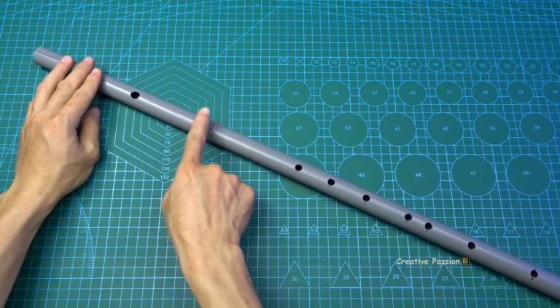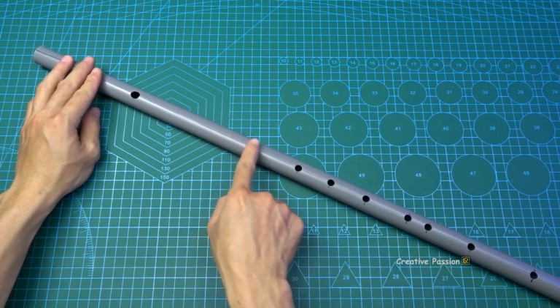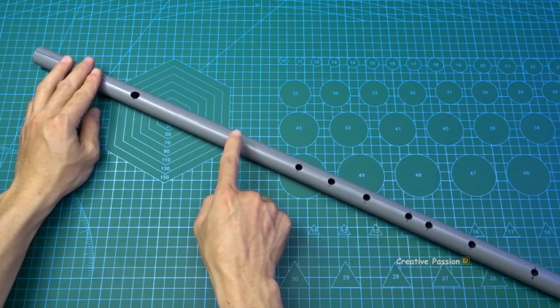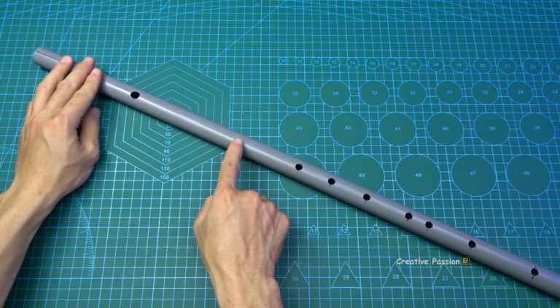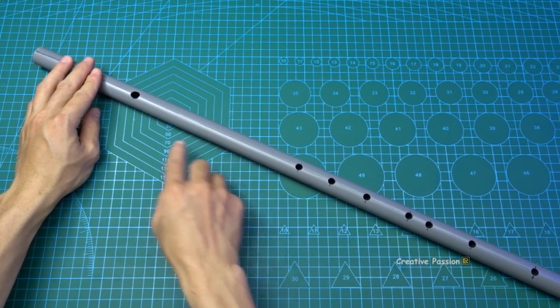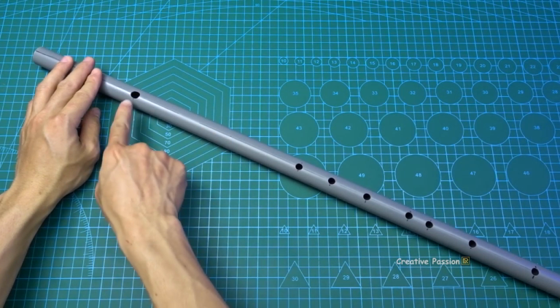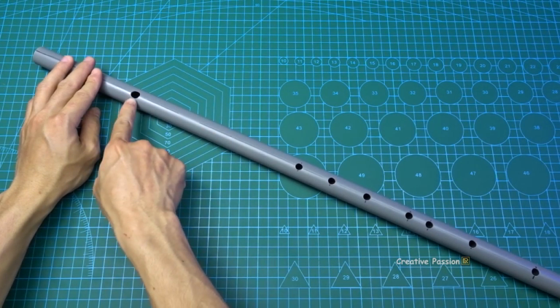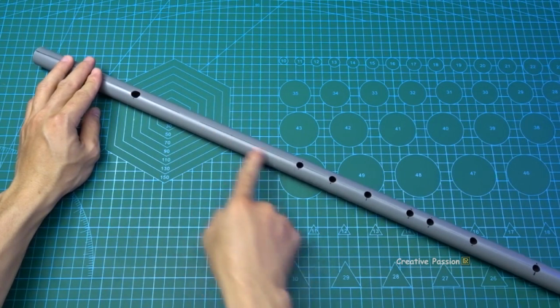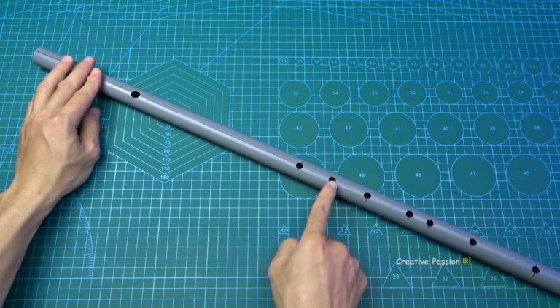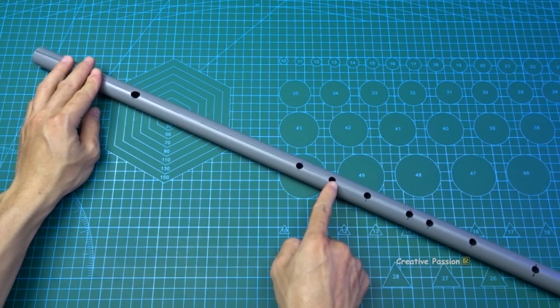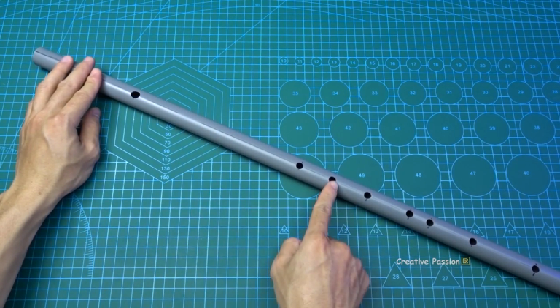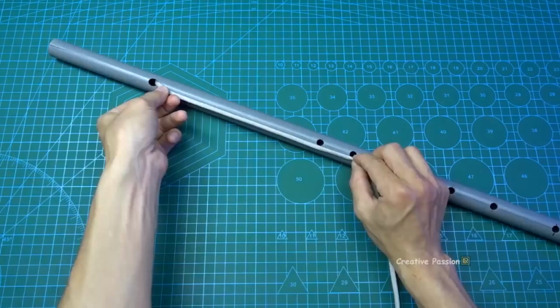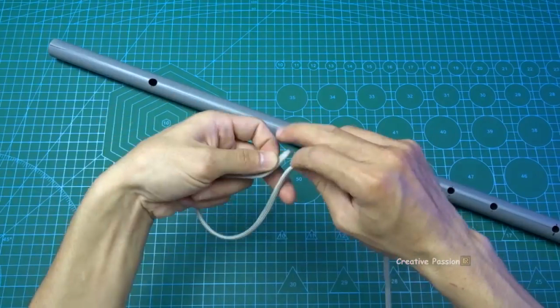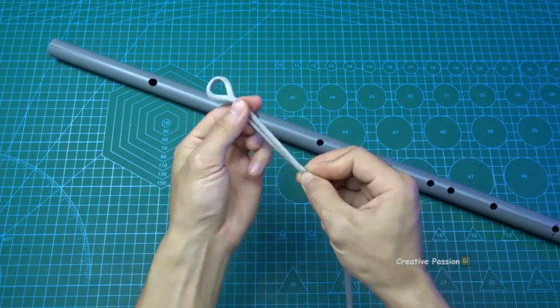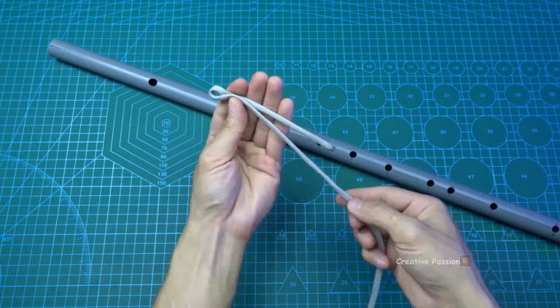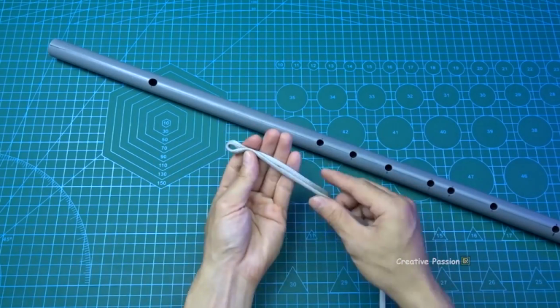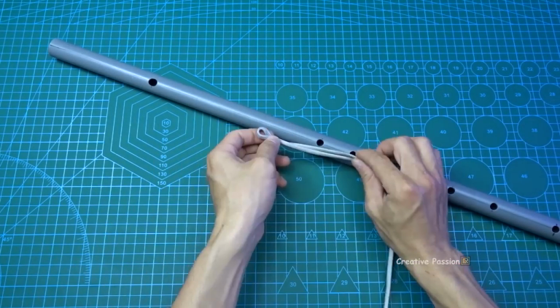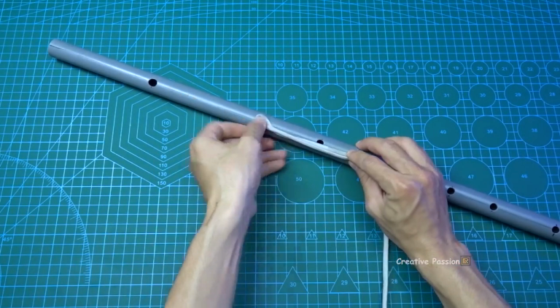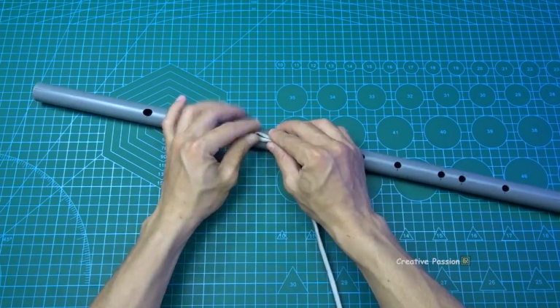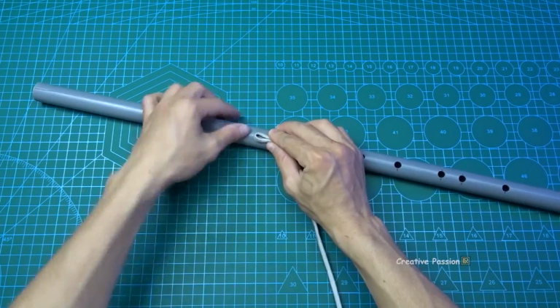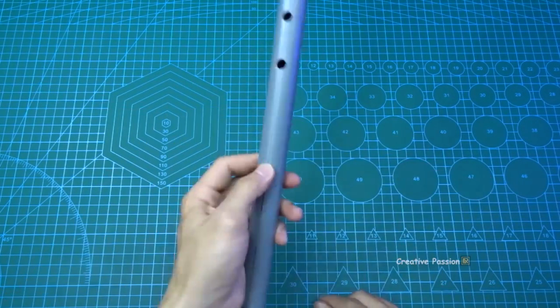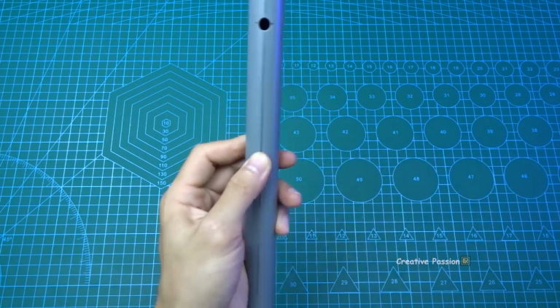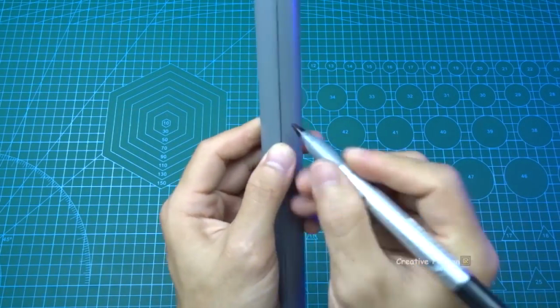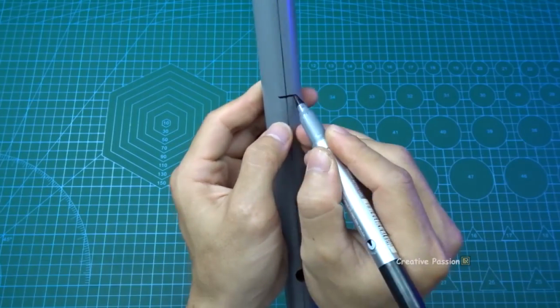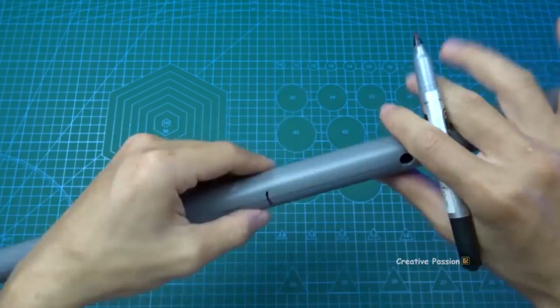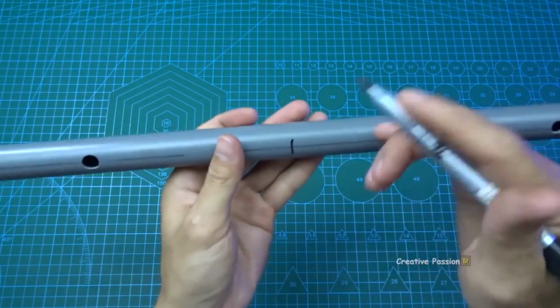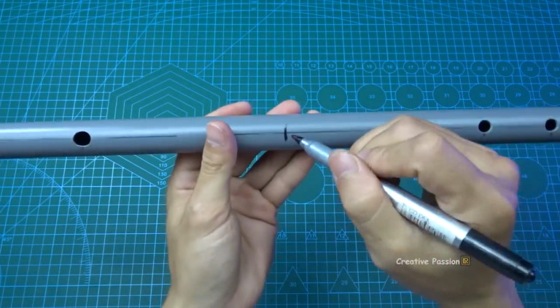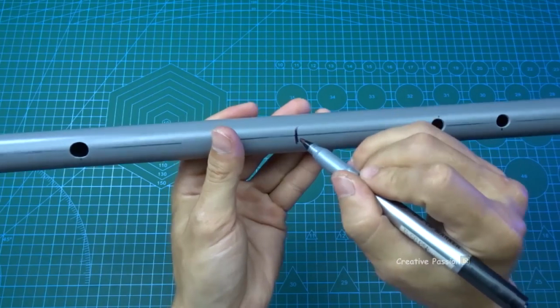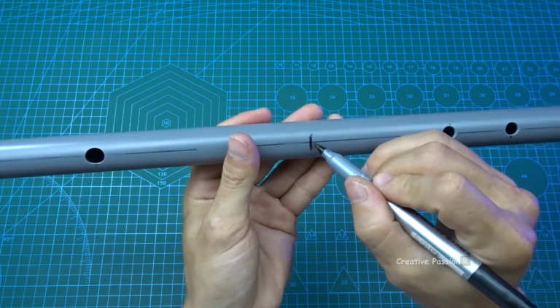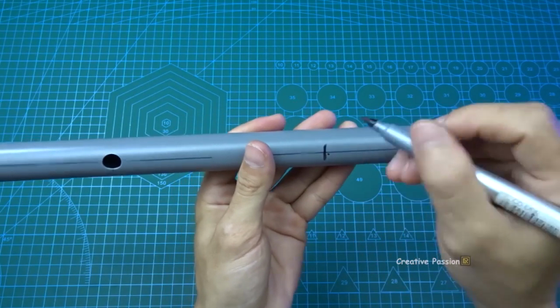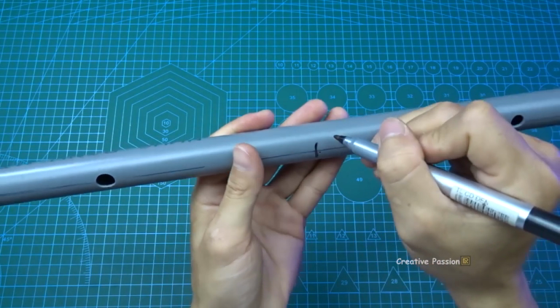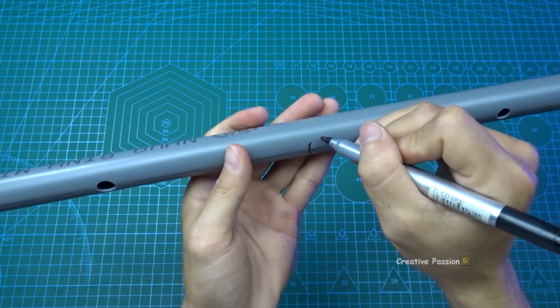To turn it into a sáo DZ, we need to add a buzzing membrane. First, we will carve a hole here, positioned midway between the blow hole and this hole. Here, we will drill a 70mm hole.